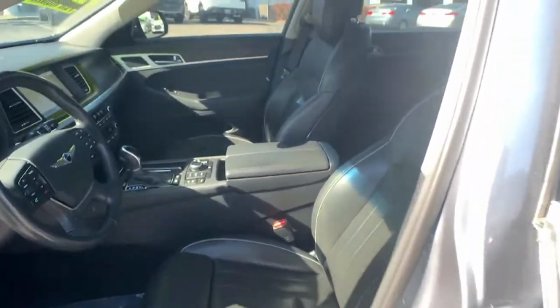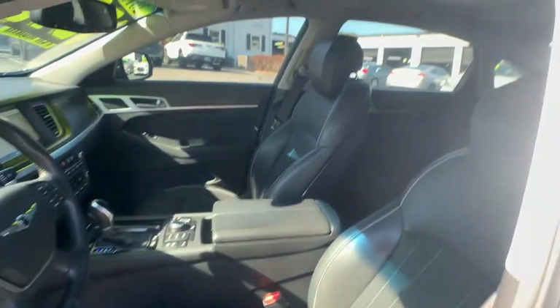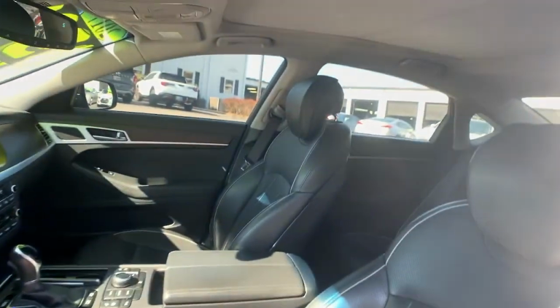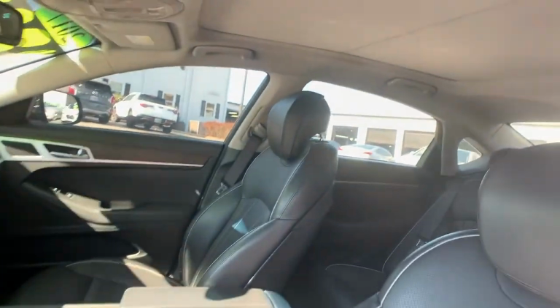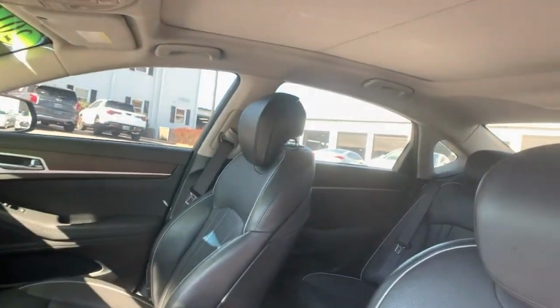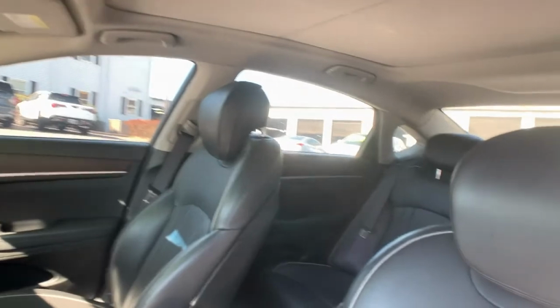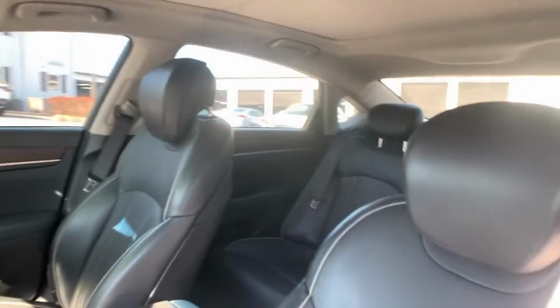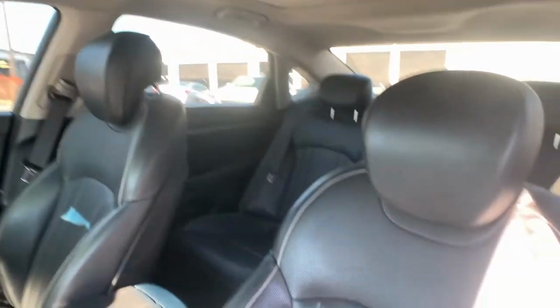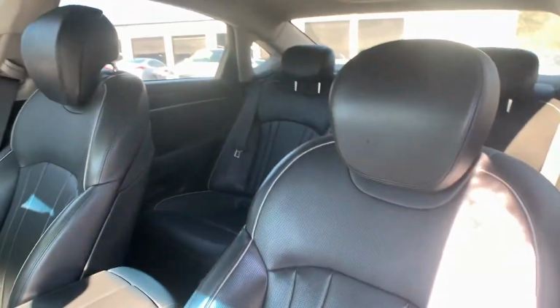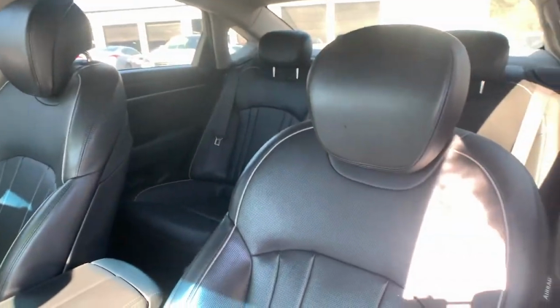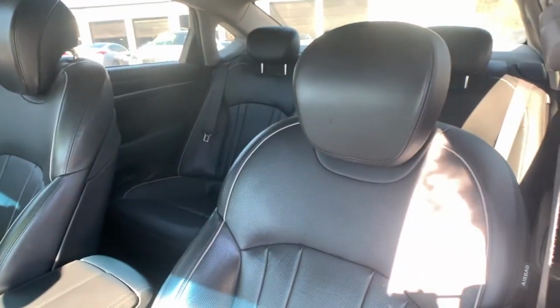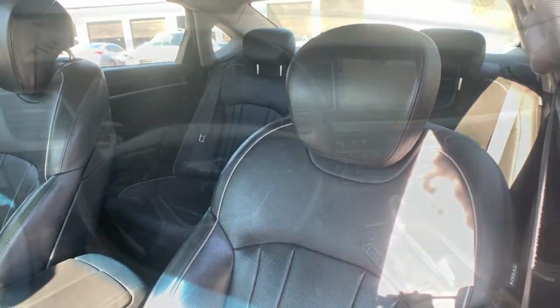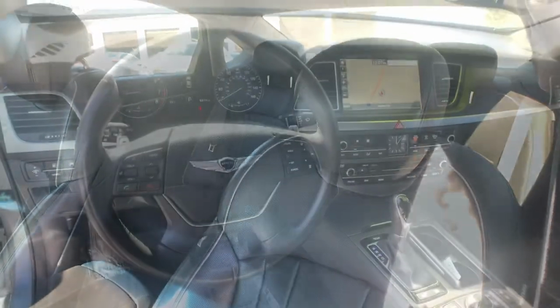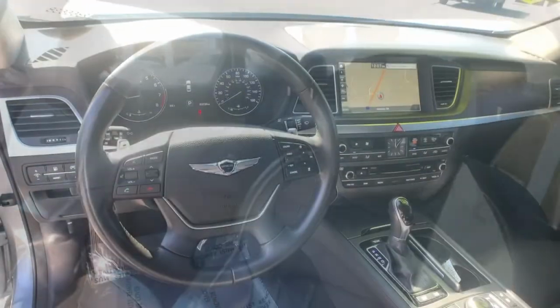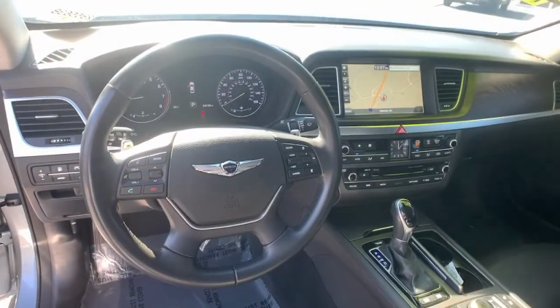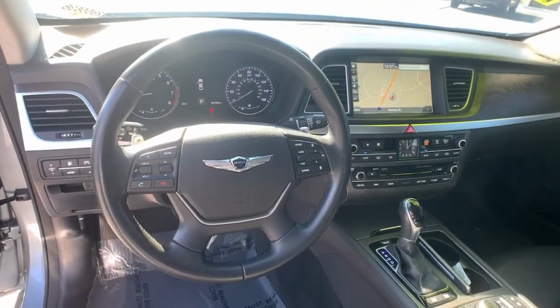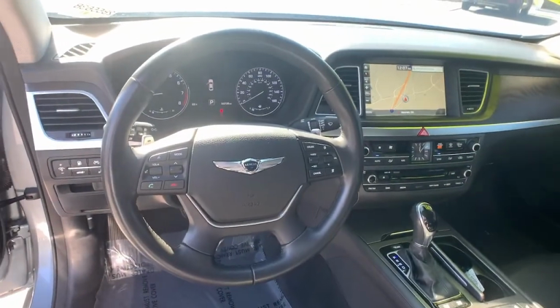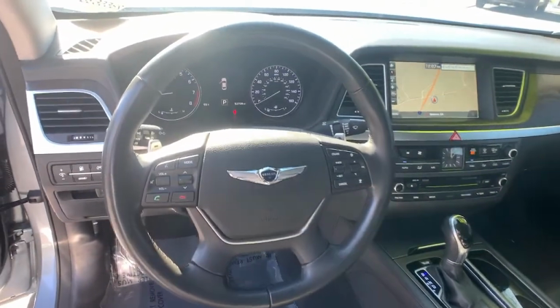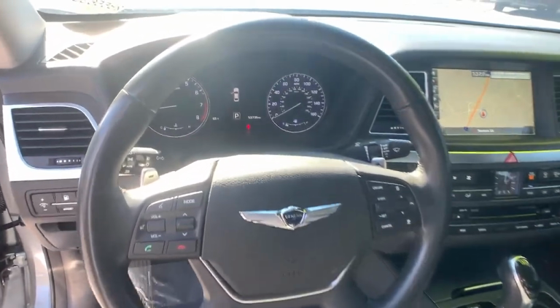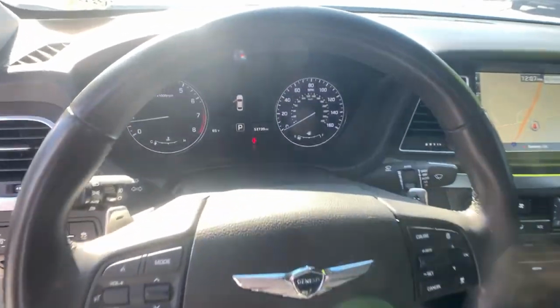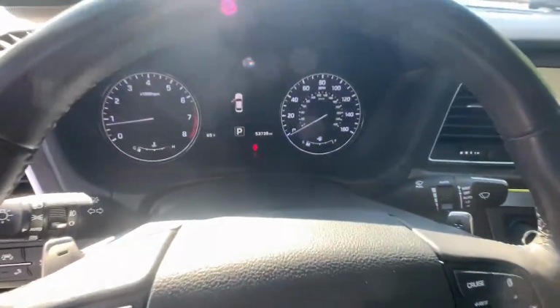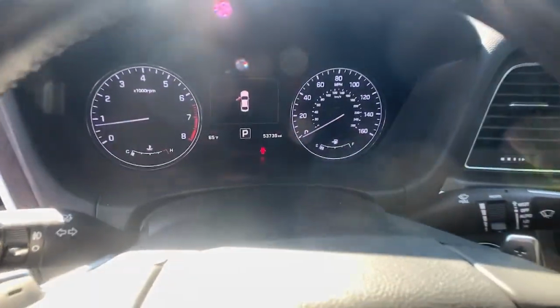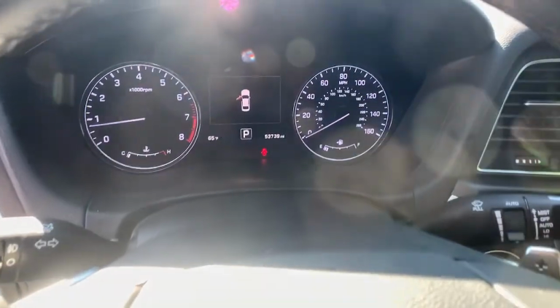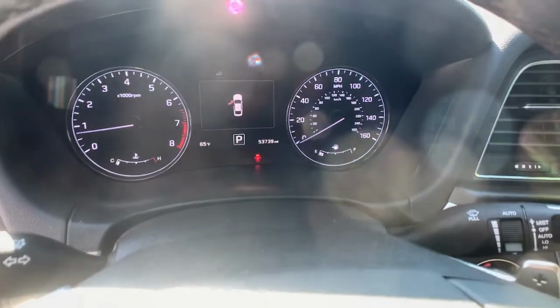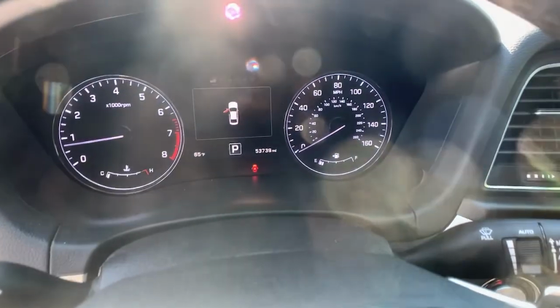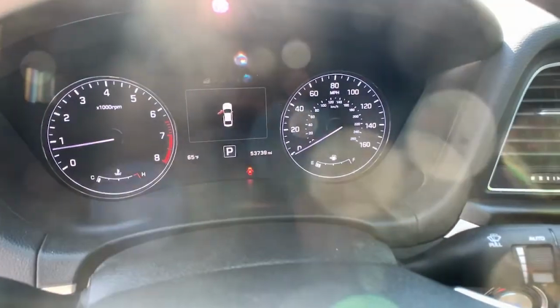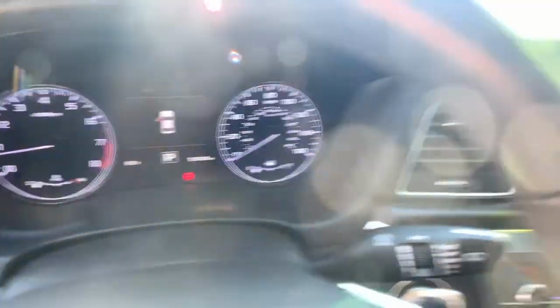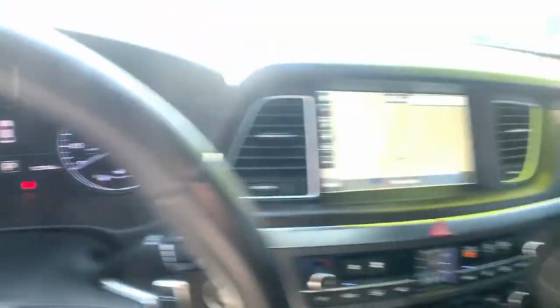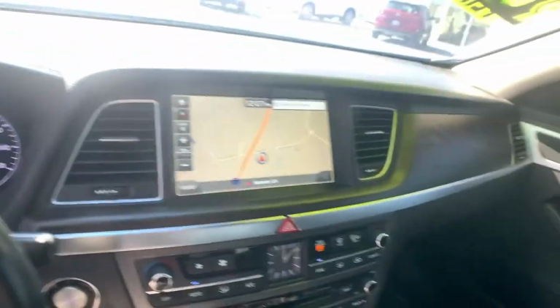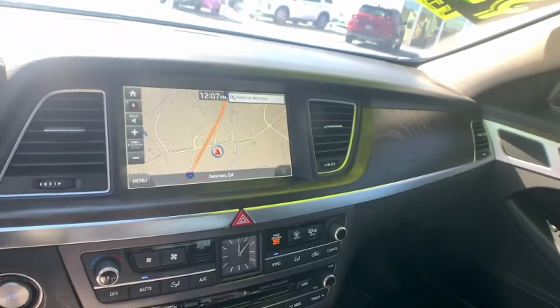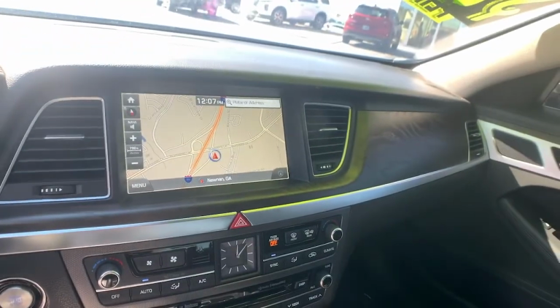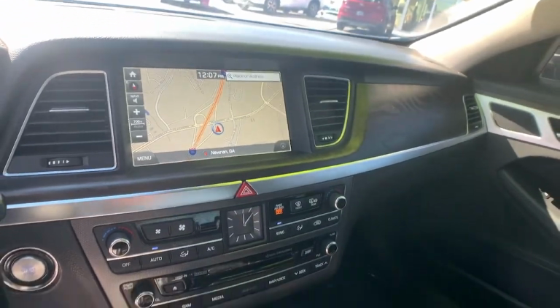Get the performance and luxury you deserve when you take the wheel of this Genesis G80. Our team will give you an outstanding test drive experience. Stop in today.